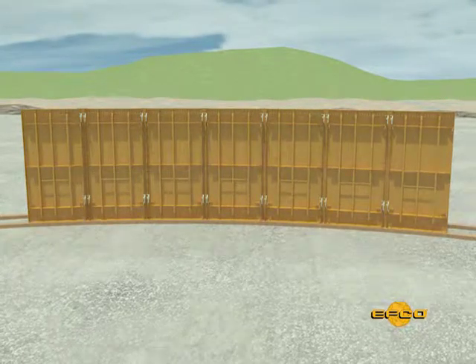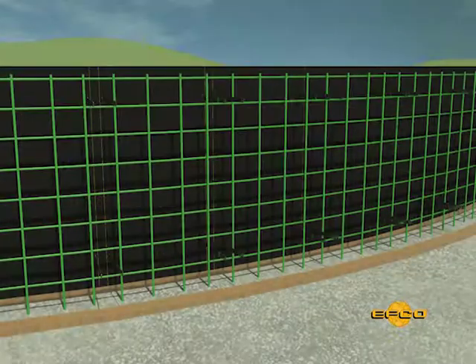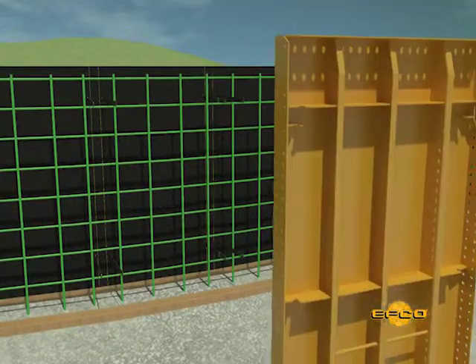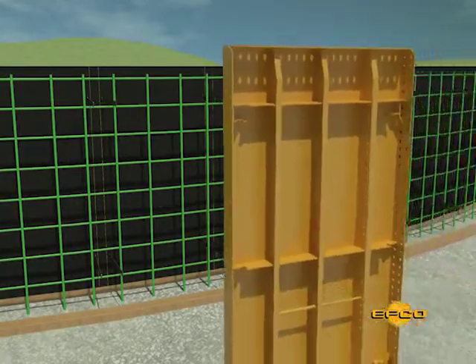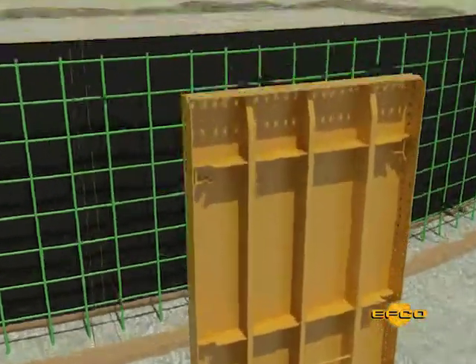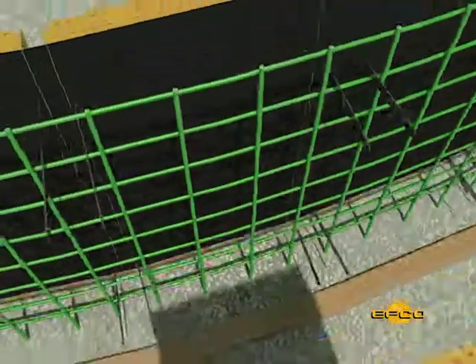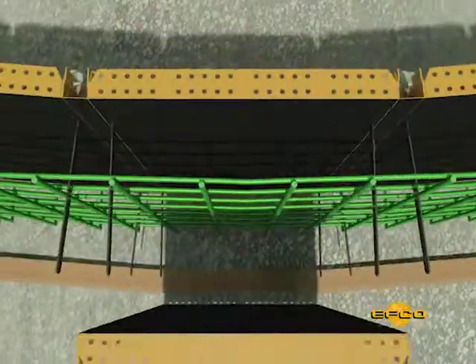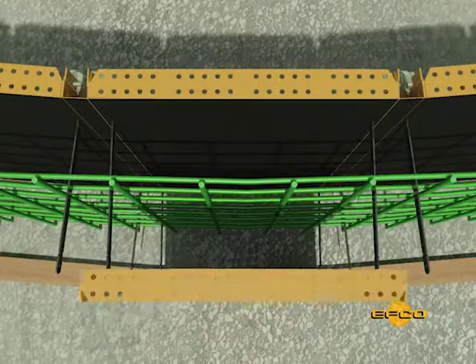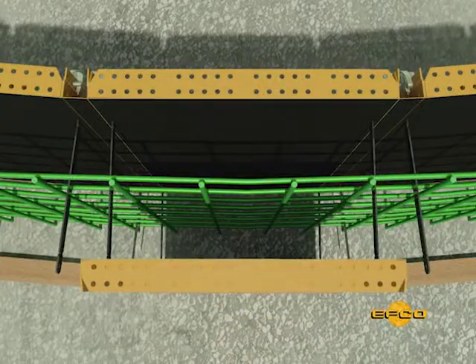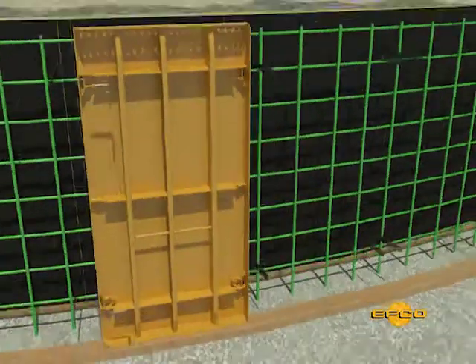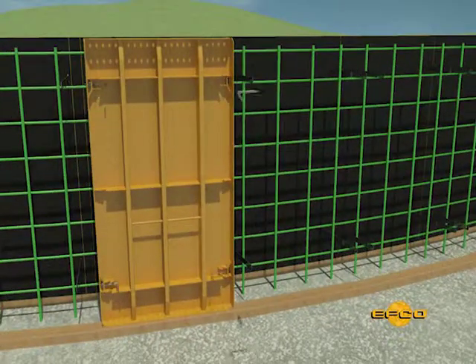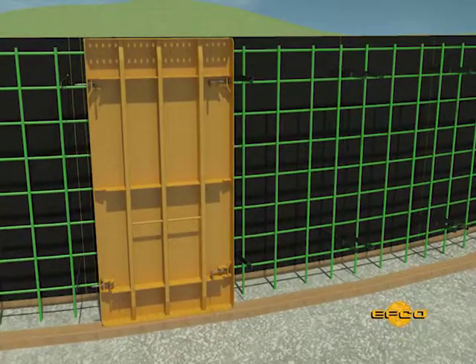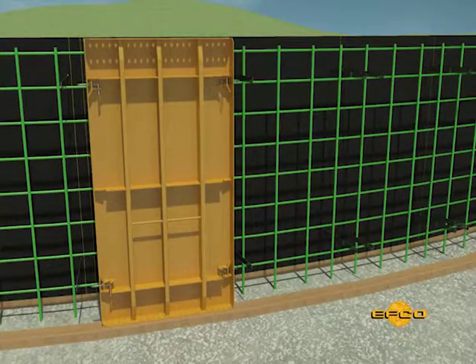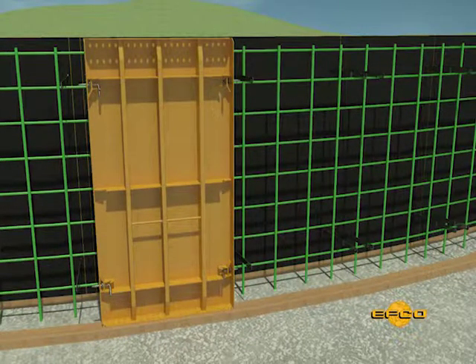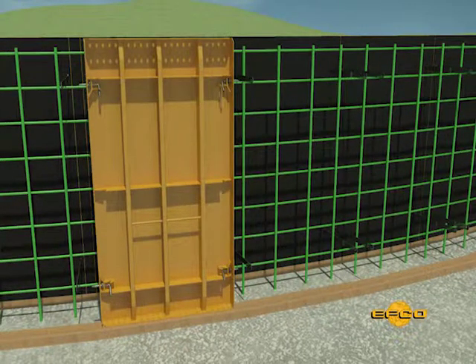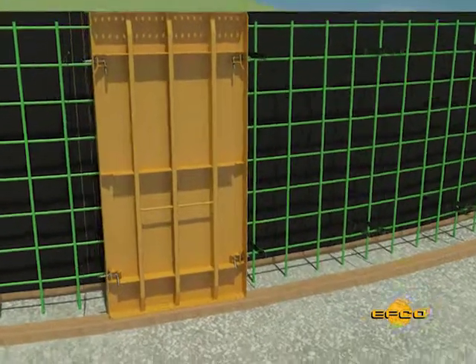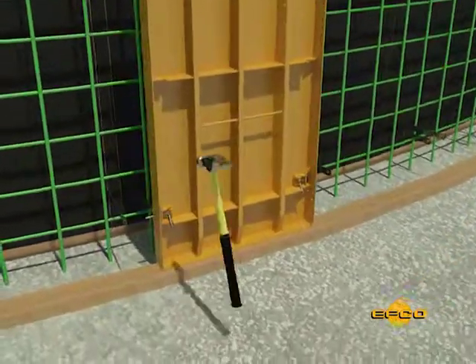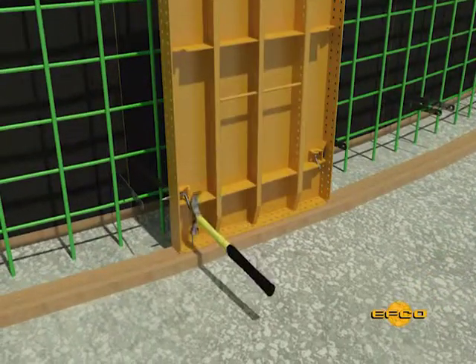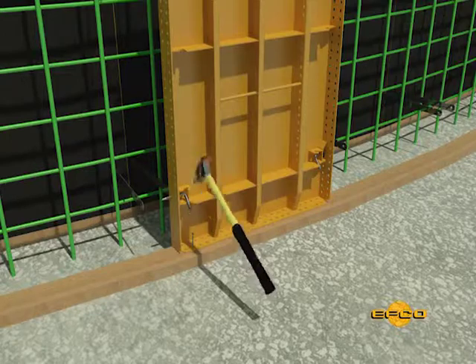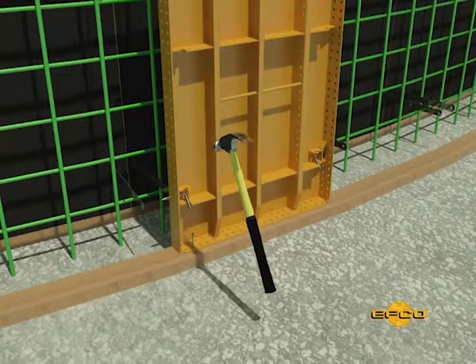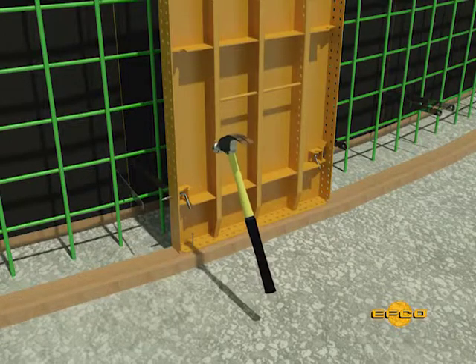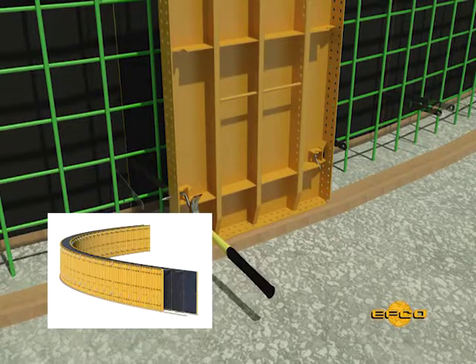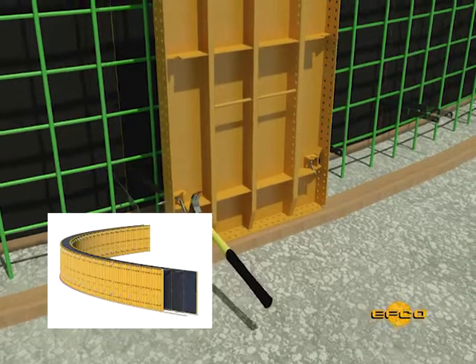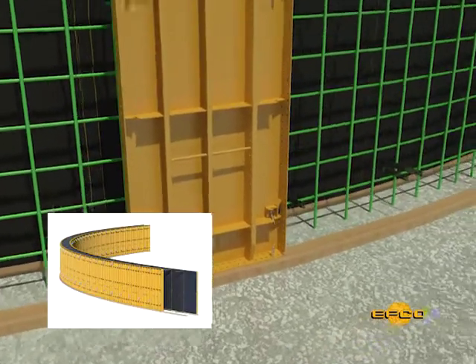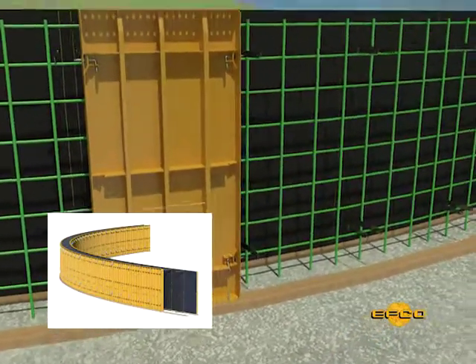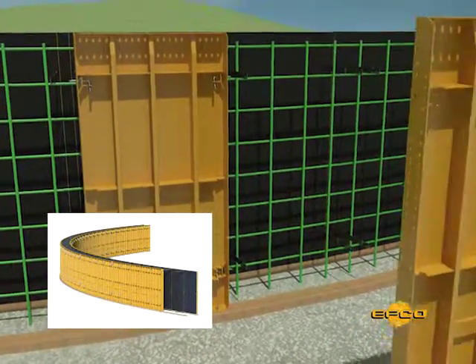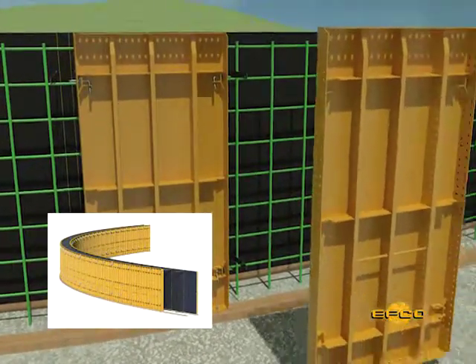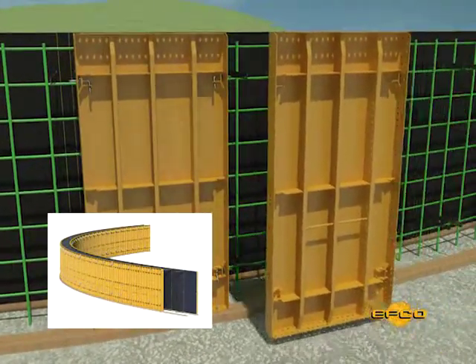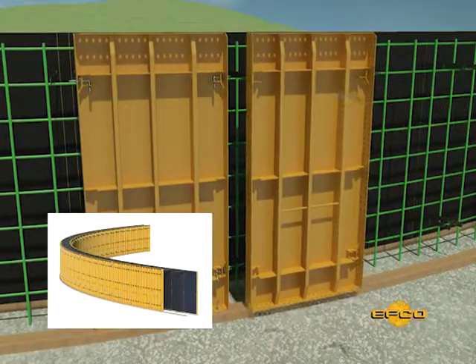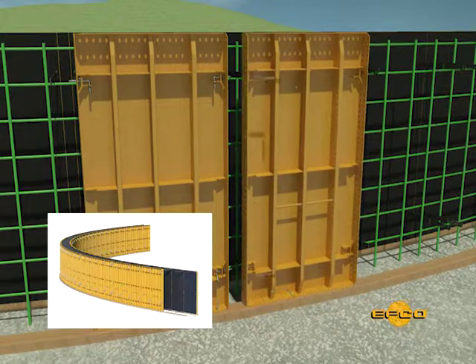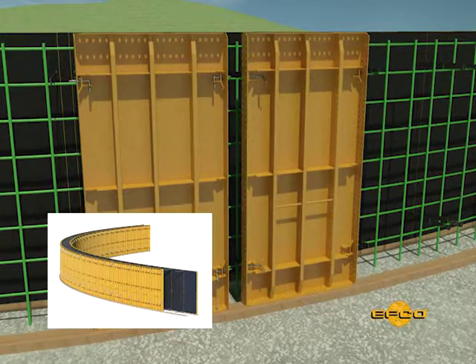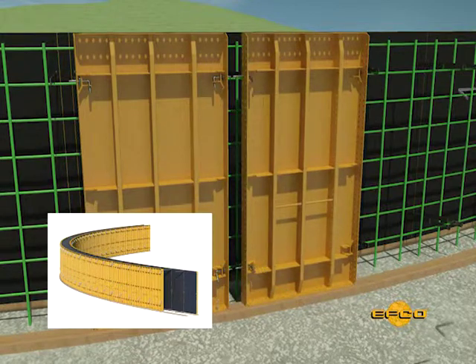To erect the outside wall, place the first form panel directly opposite a panel on the inside and pin the spreader ties. Nail the form panel to the base plate to prevent horizontal movement. Set the next form panel in place, placing it over the spreader ties, and temporarily pin the ties.